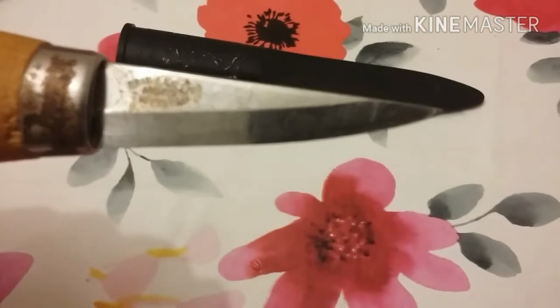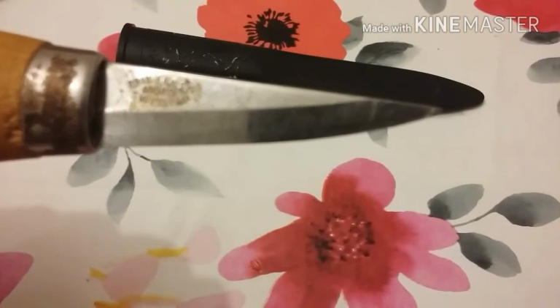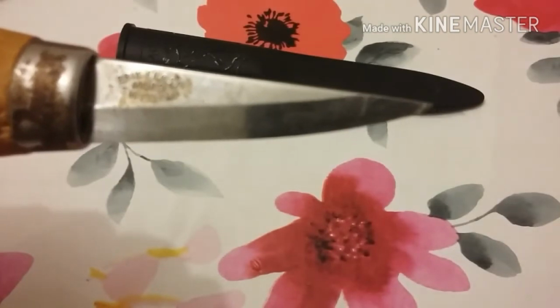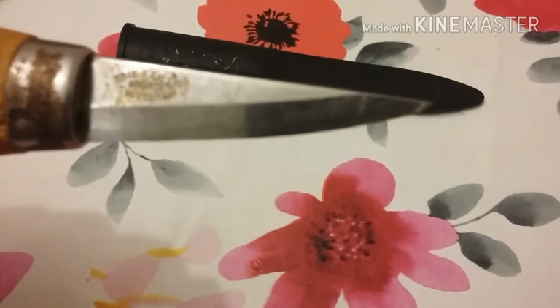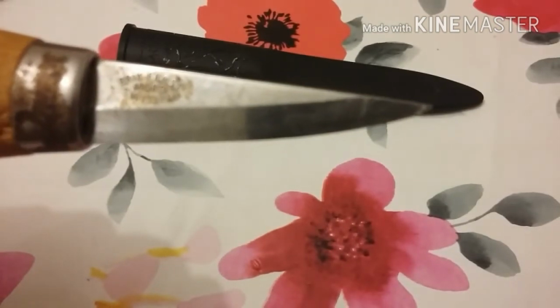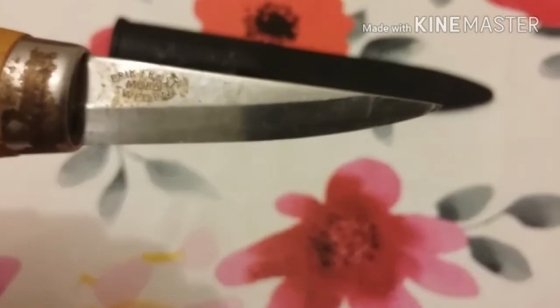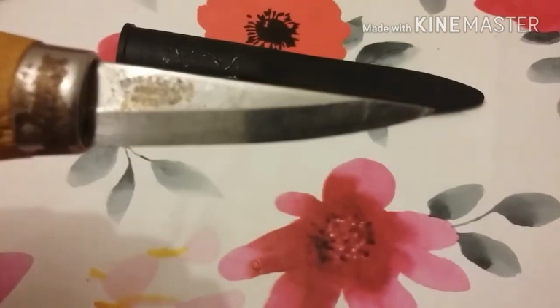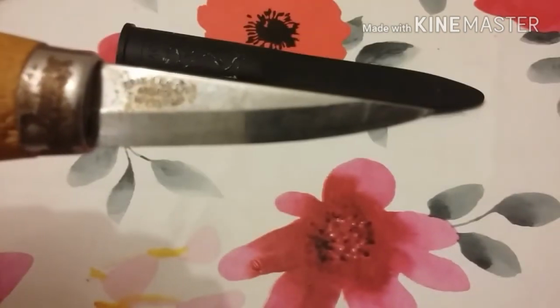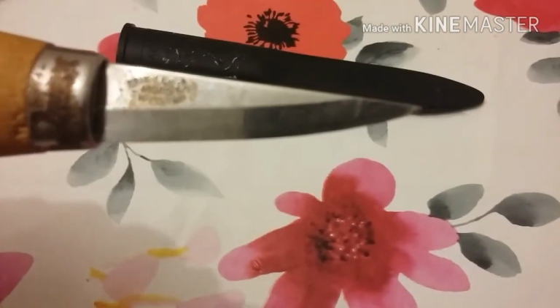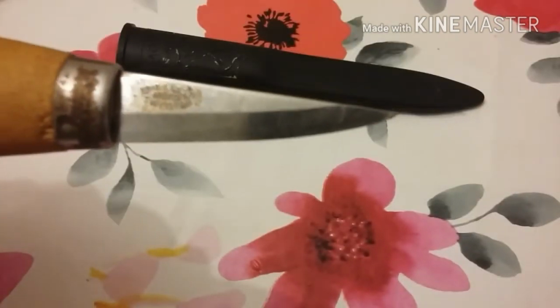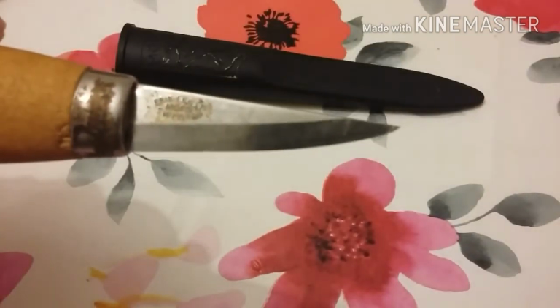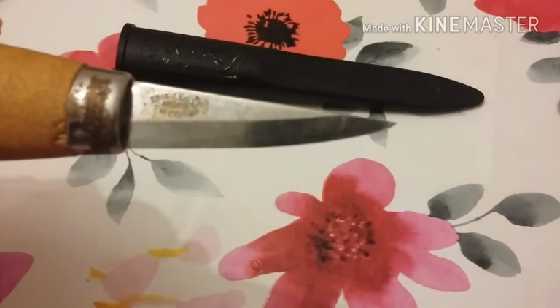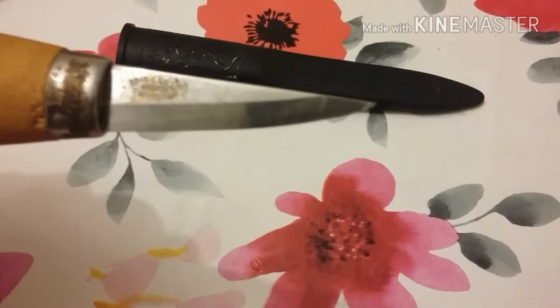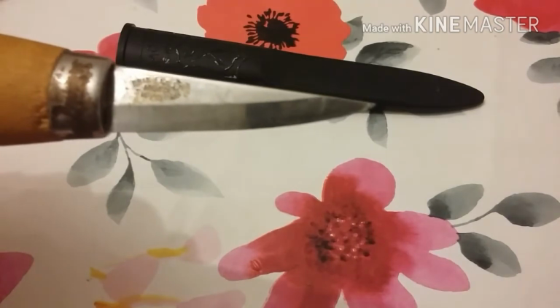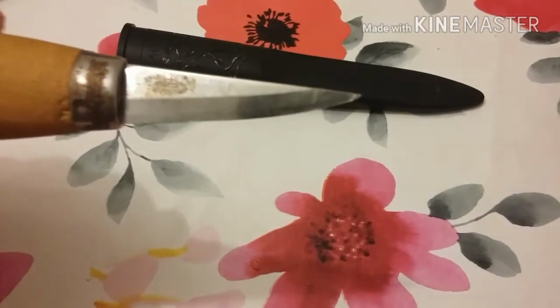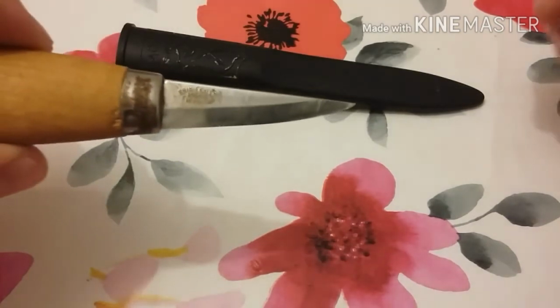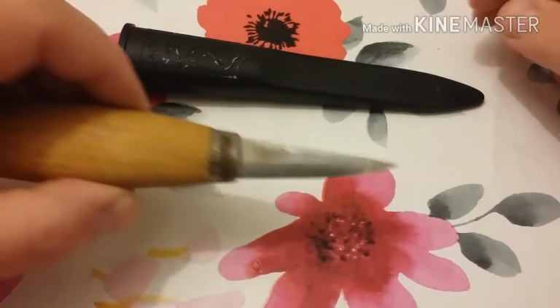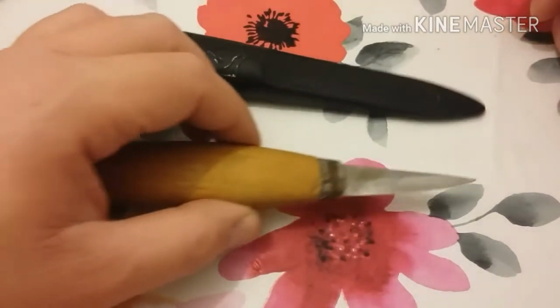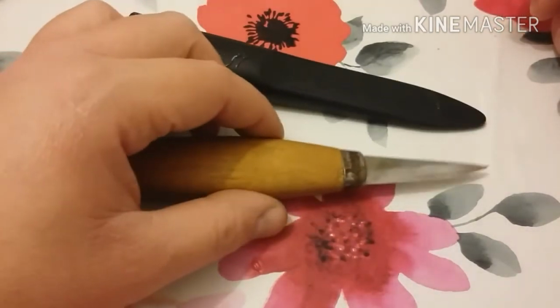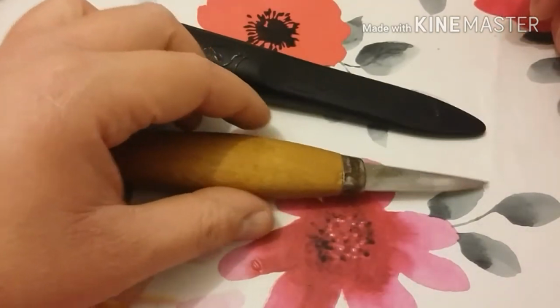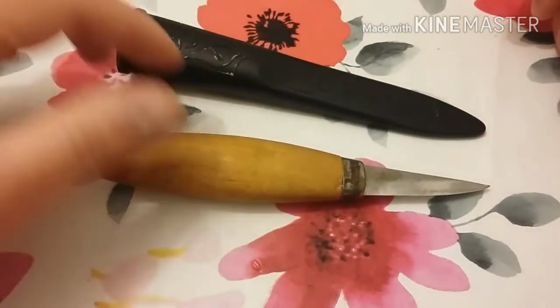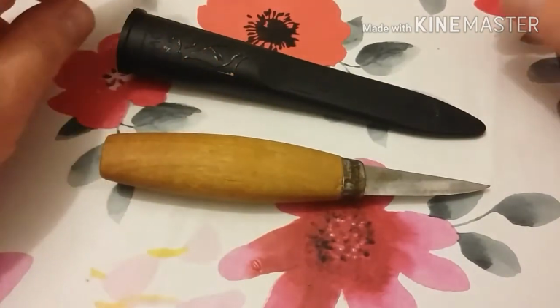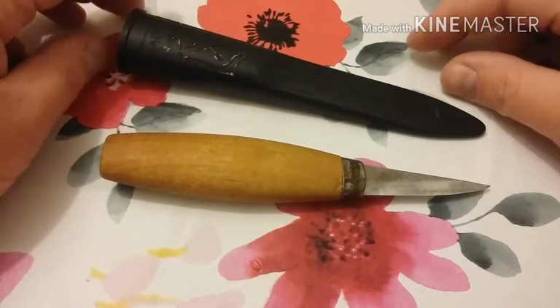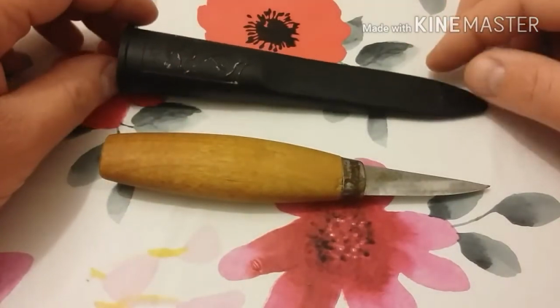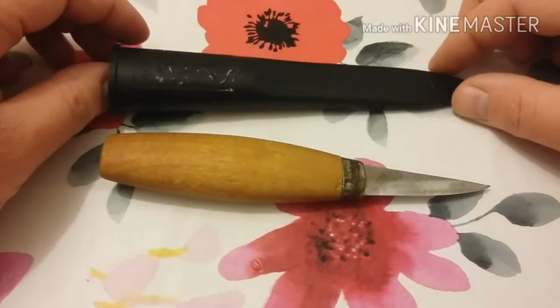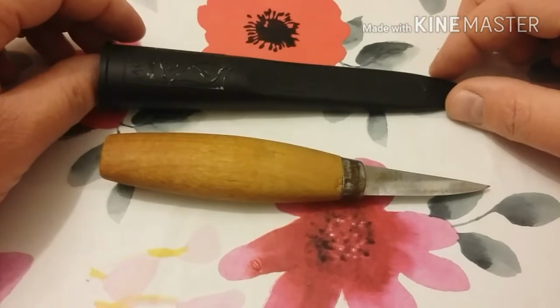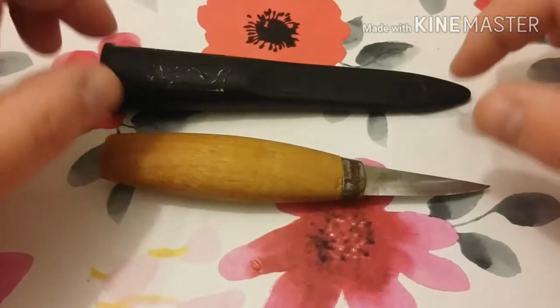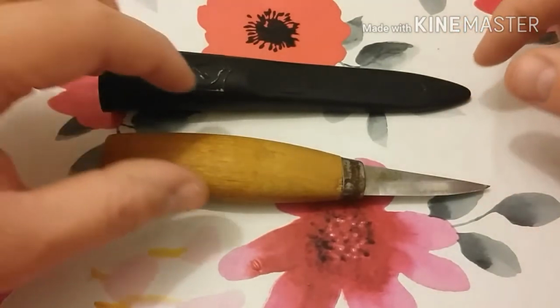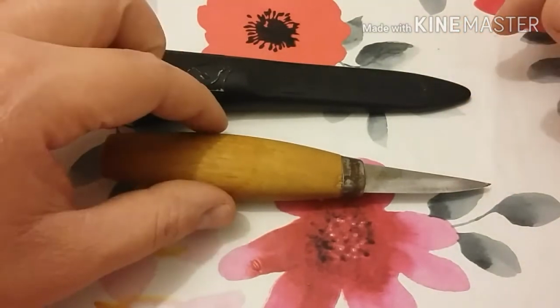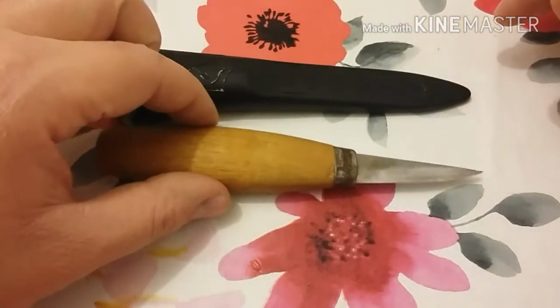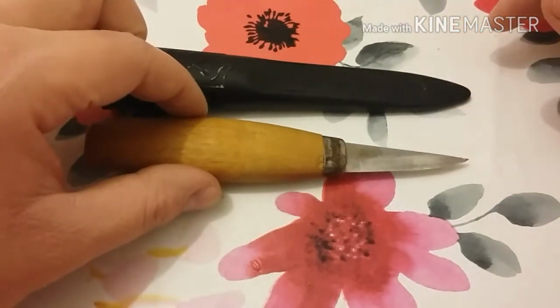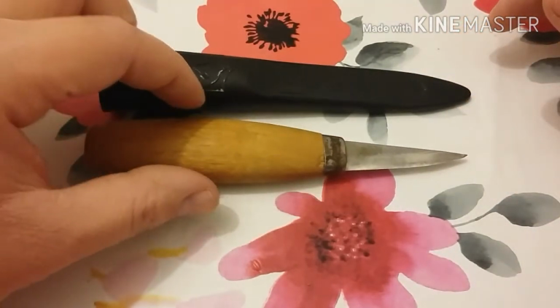You can see it reads 'Eric Frost, Mora, Sweden' on the blade — it just keeps going in and out of focus when I tap the screen. If you buy this knife, depending on where you buy it...